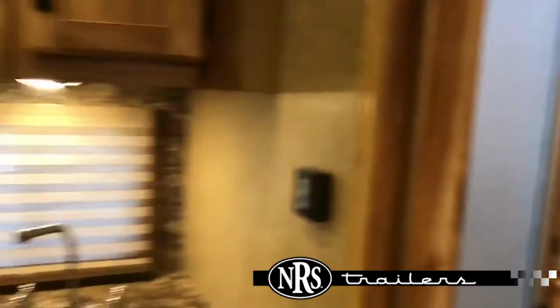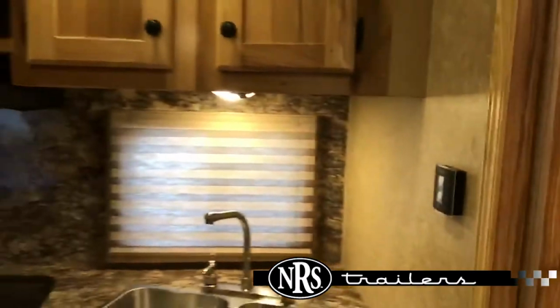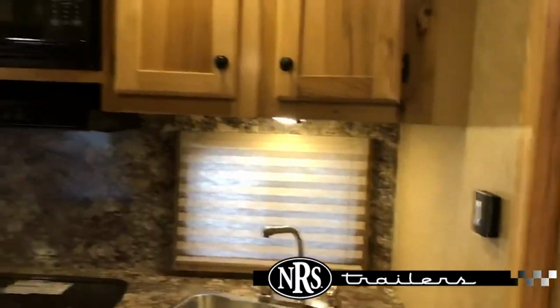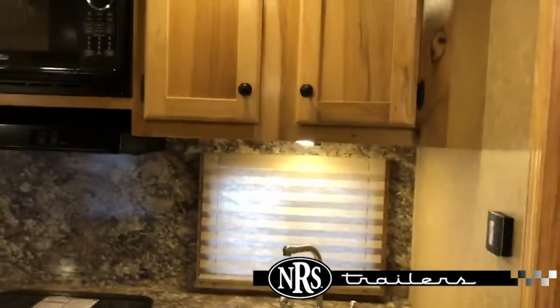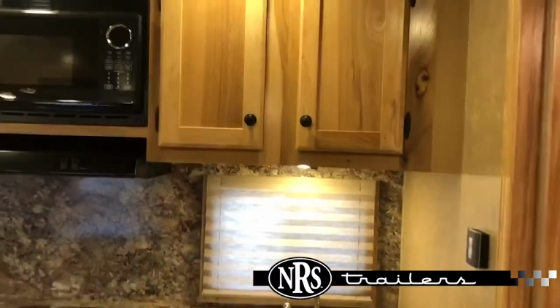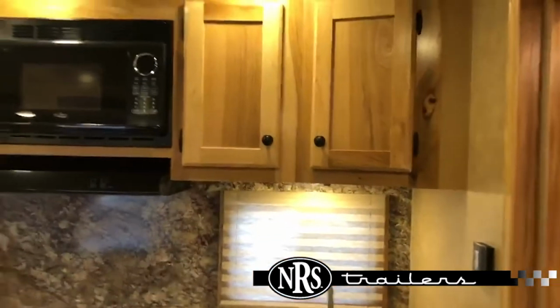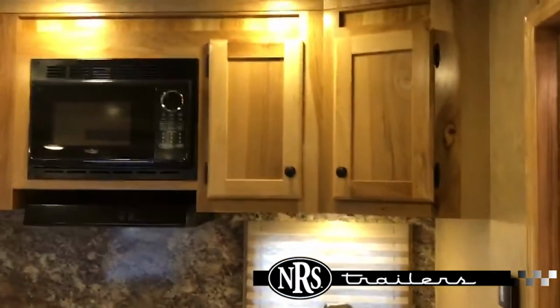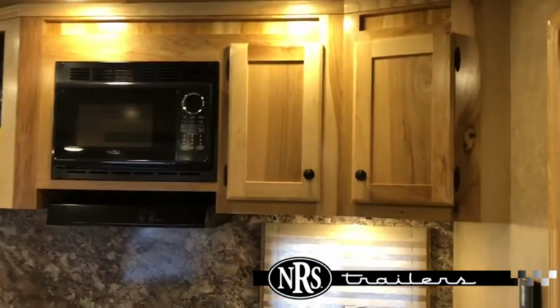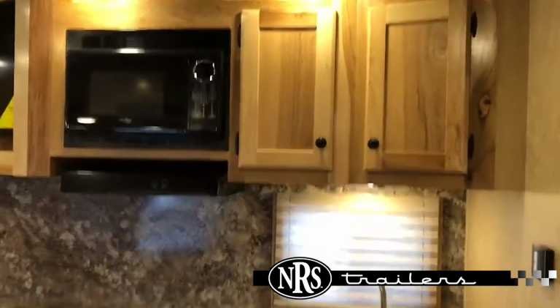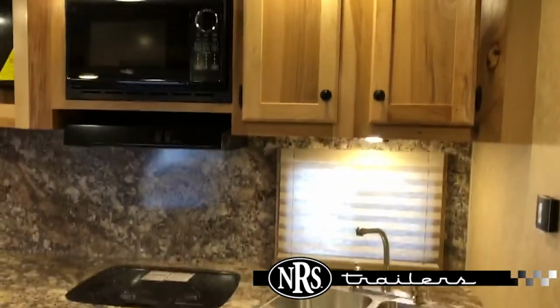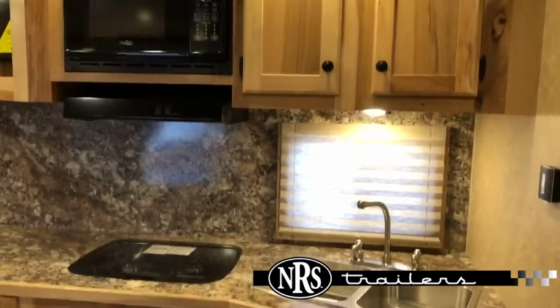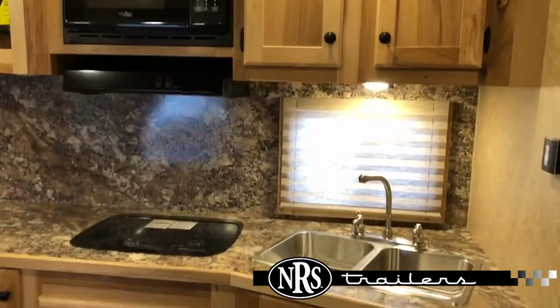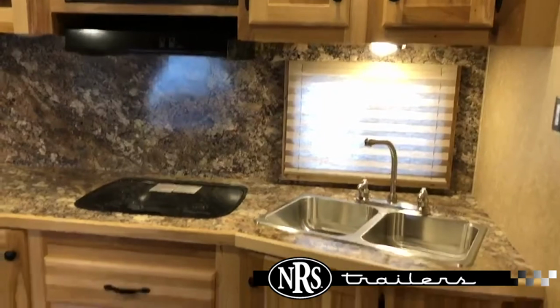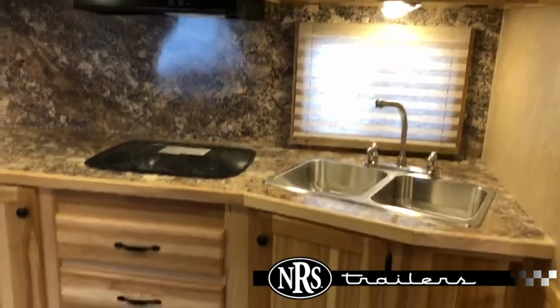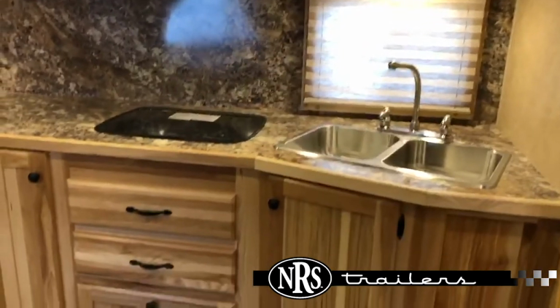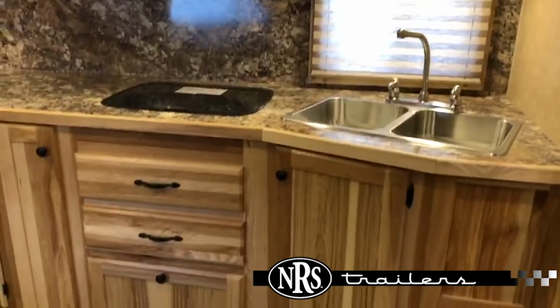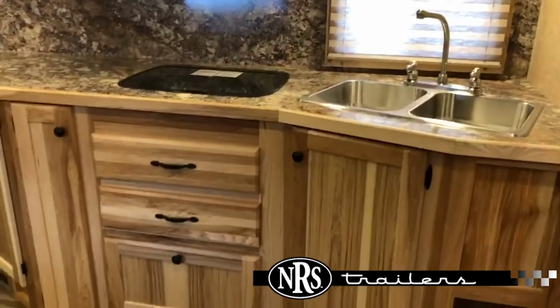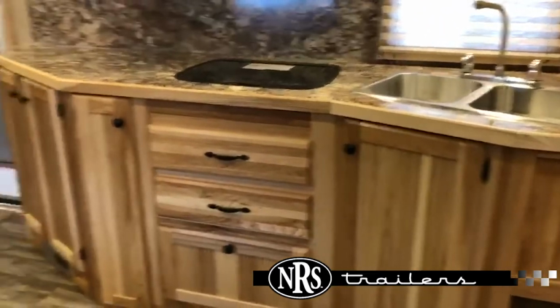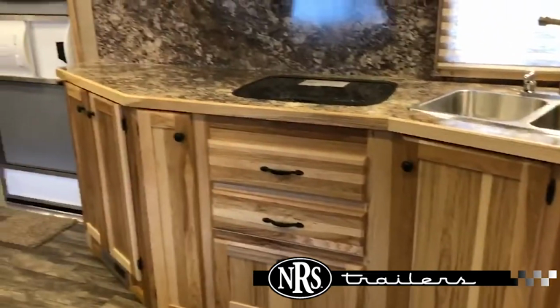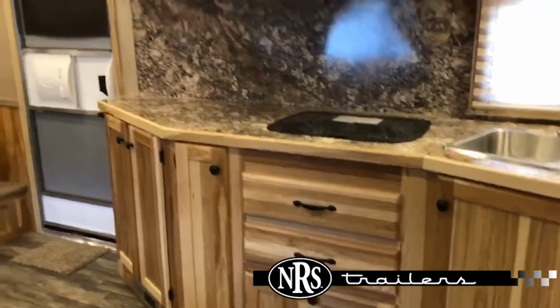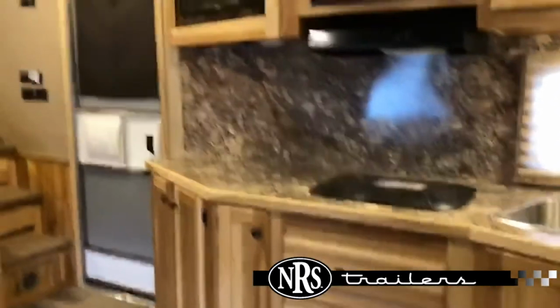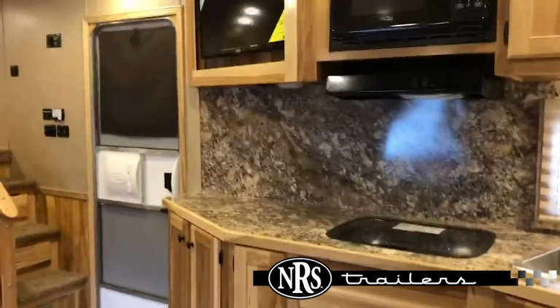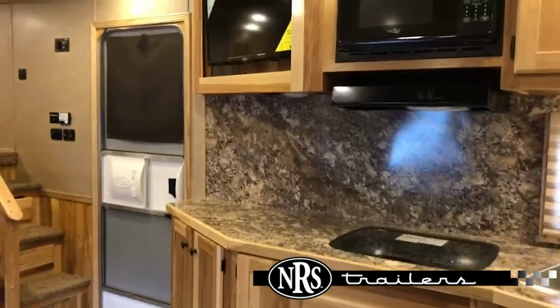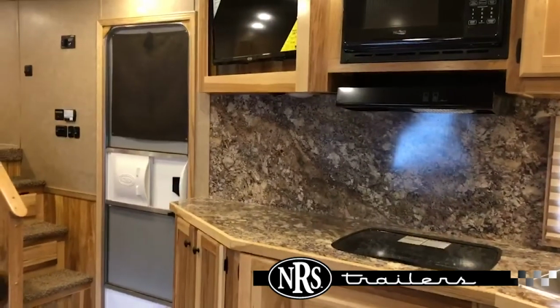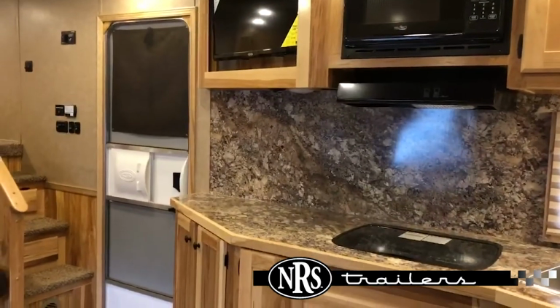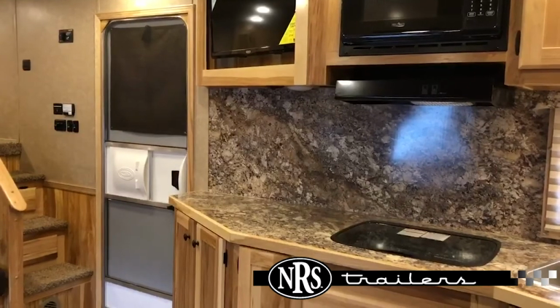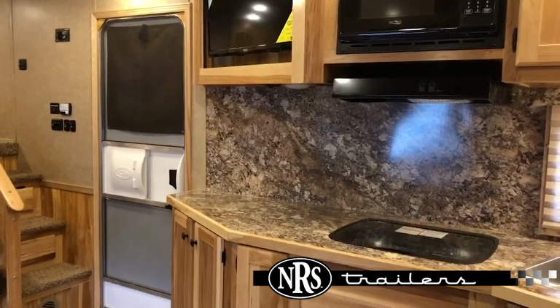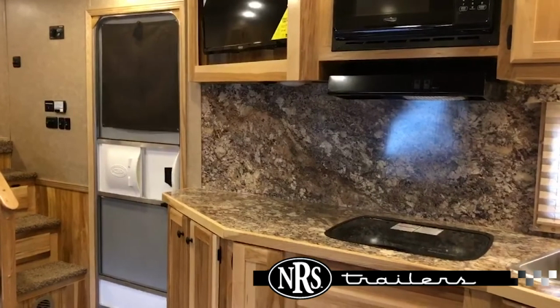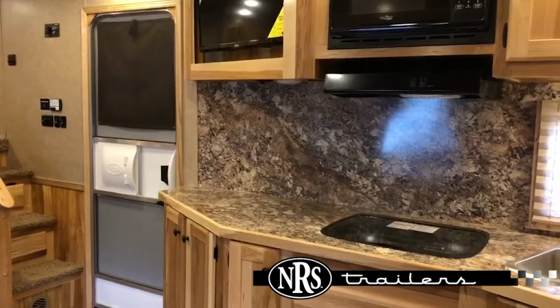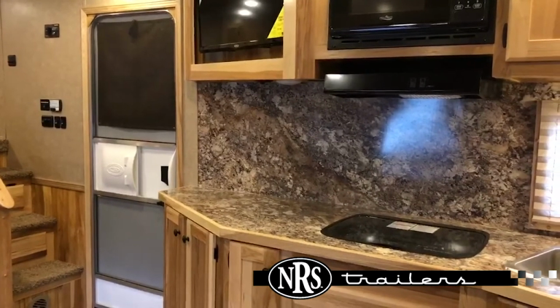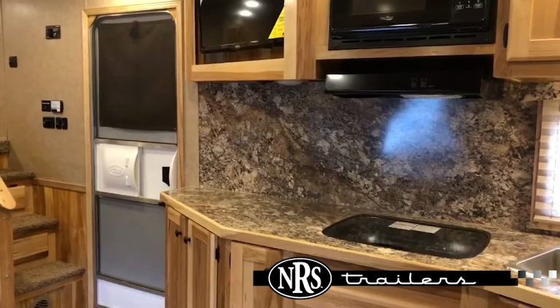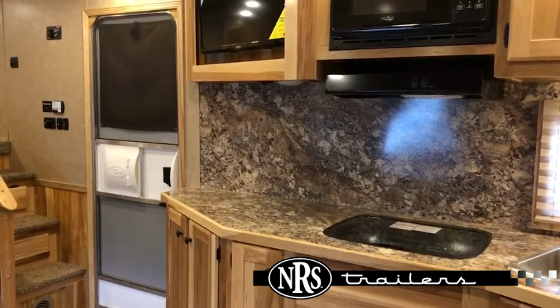A lot of counter space, two burner cooktop, microwave, TV. Give us a call about this 2019 Lakota — here at NRS Trailers in Fort Scott.